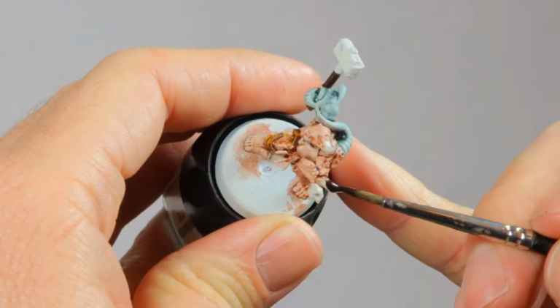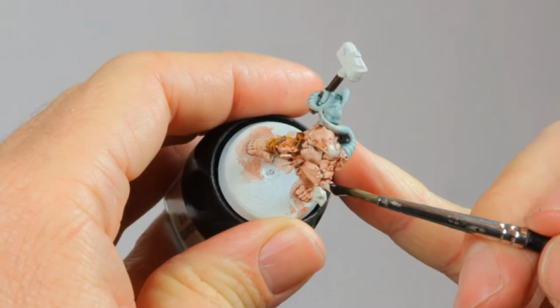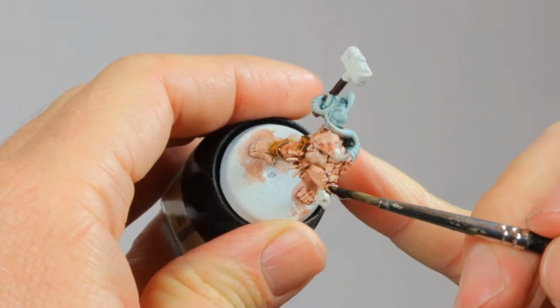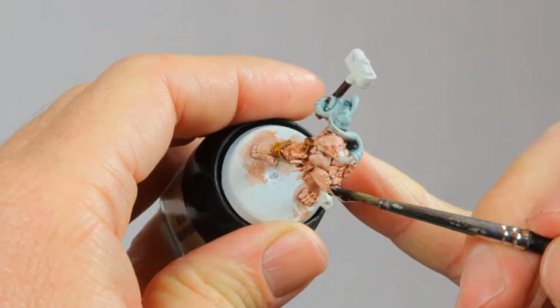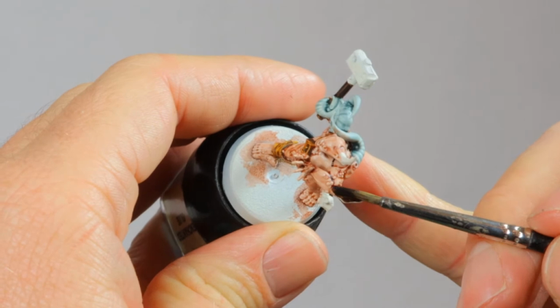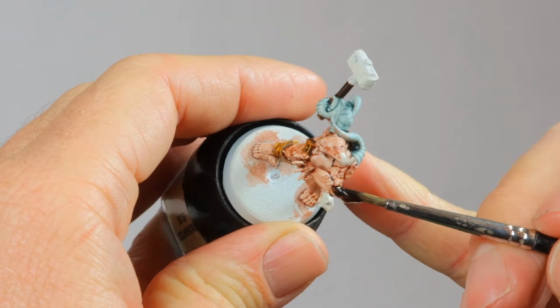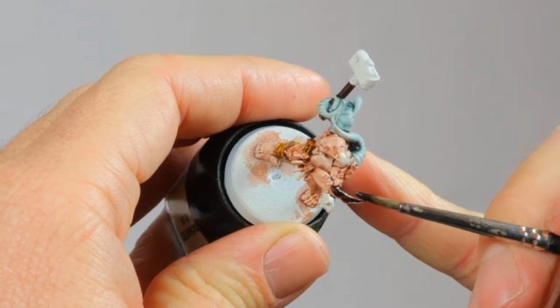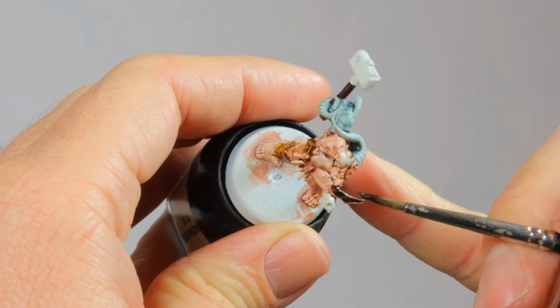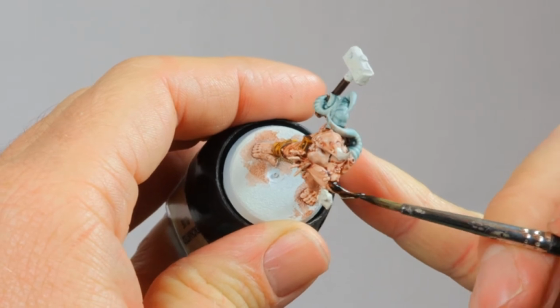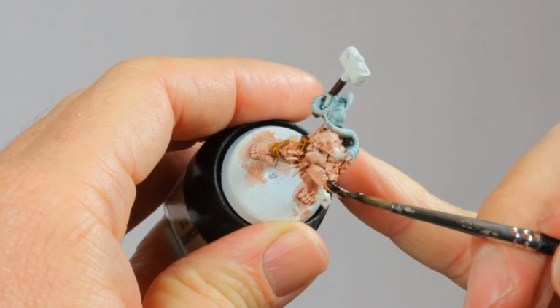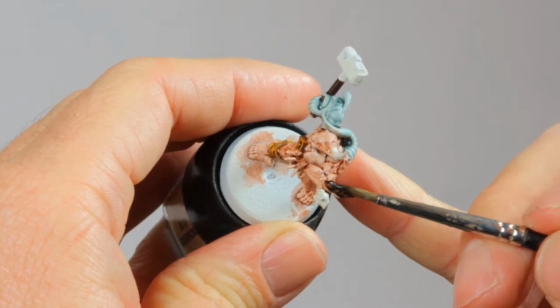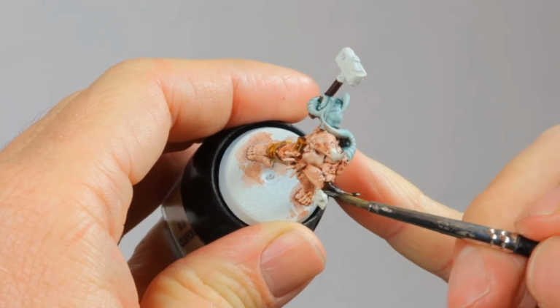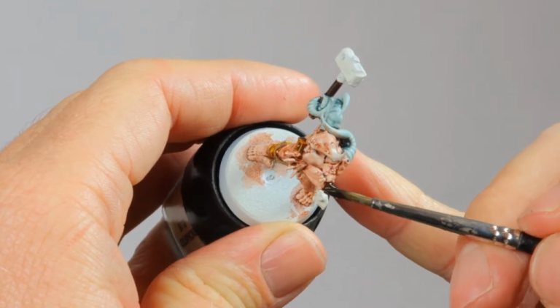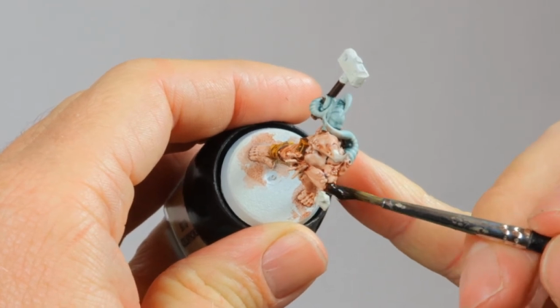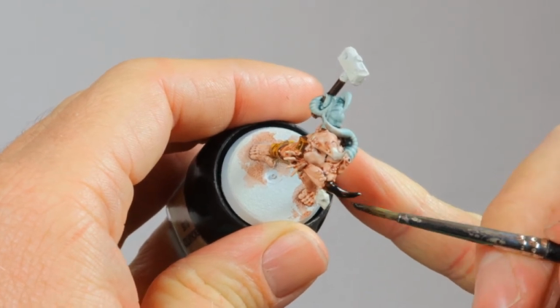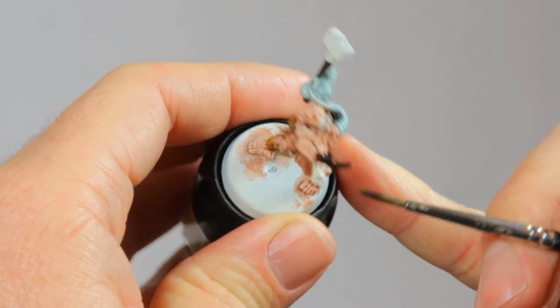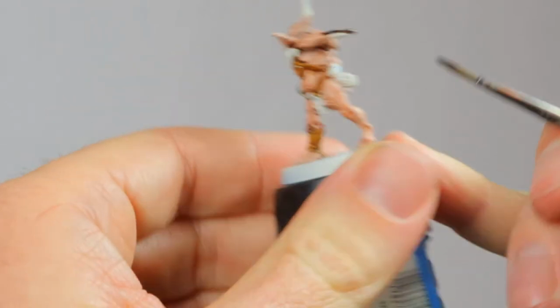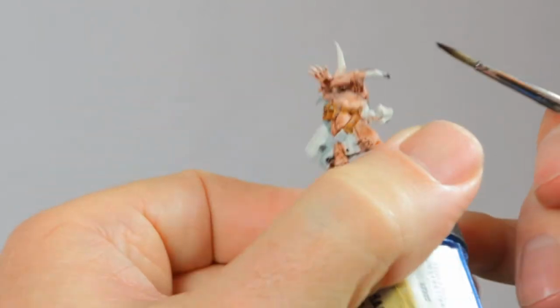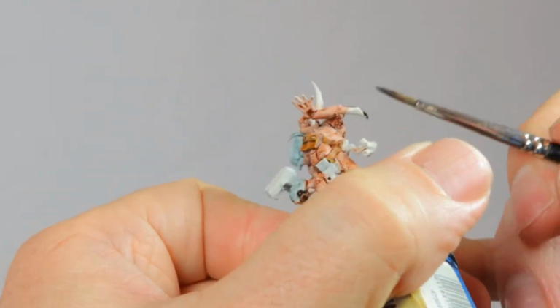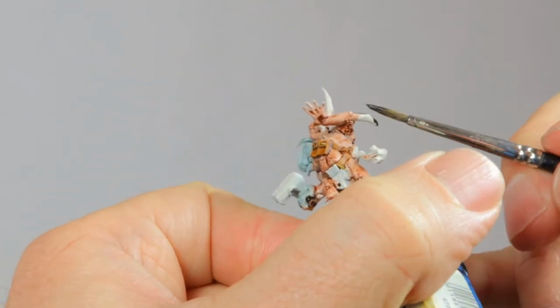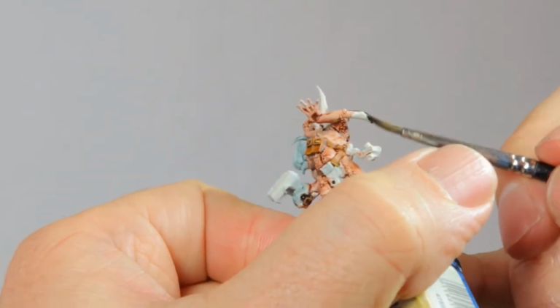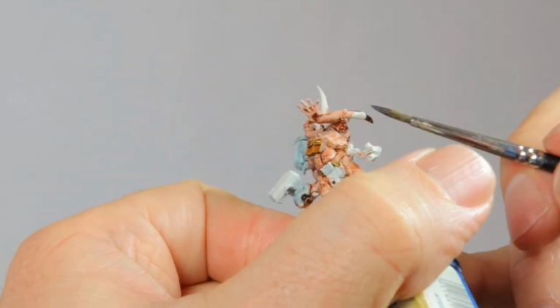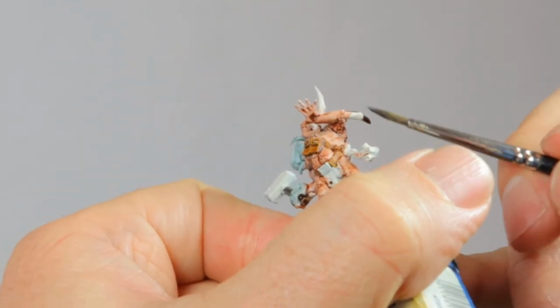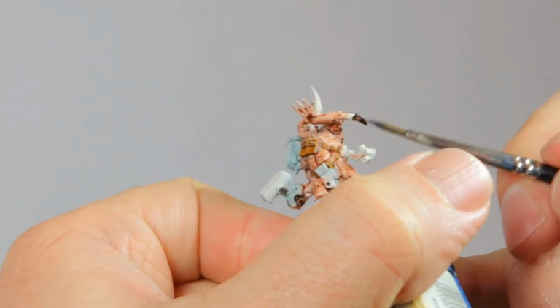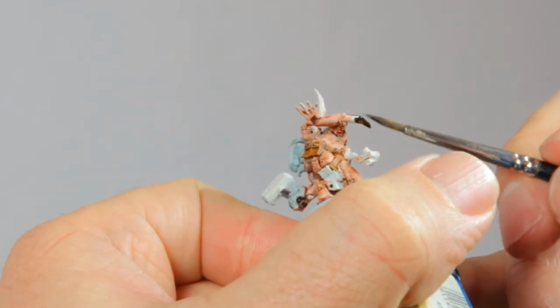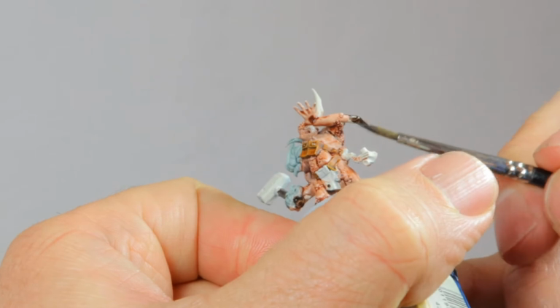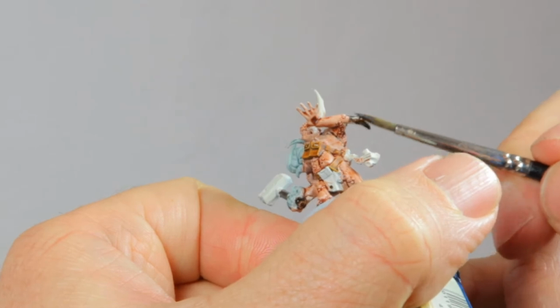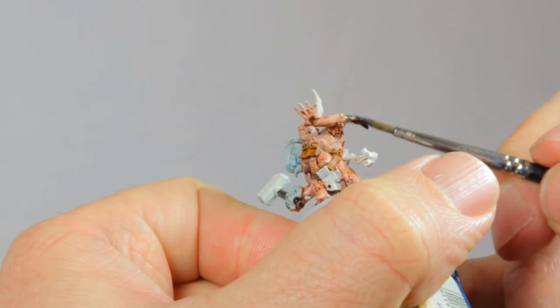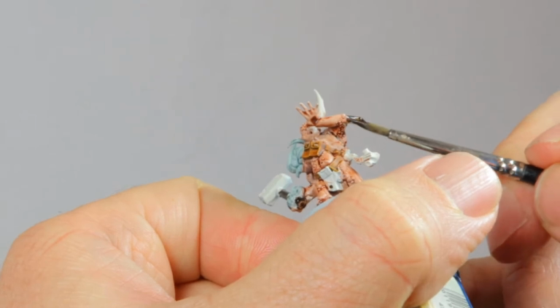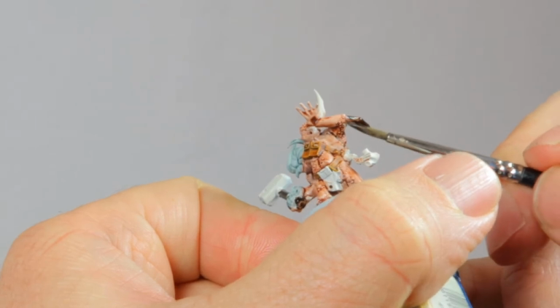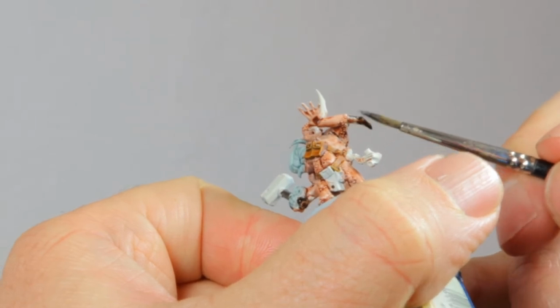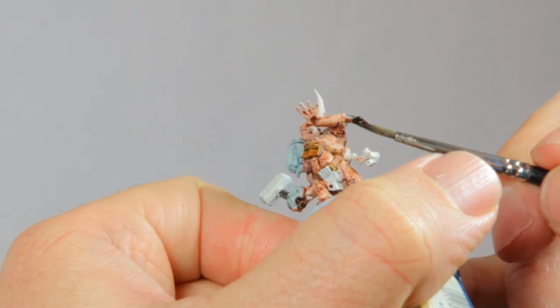Then I'm using Wildwood to paint his horns, spikes, and the handle of his hammer. This is one of my favorite contrast paints for anything made out of wood.